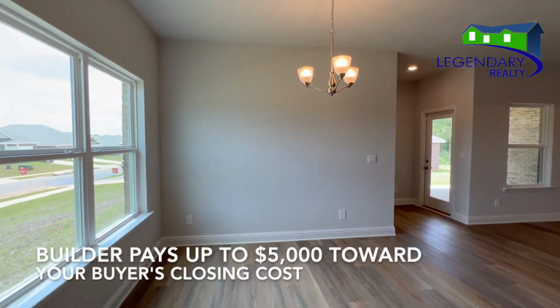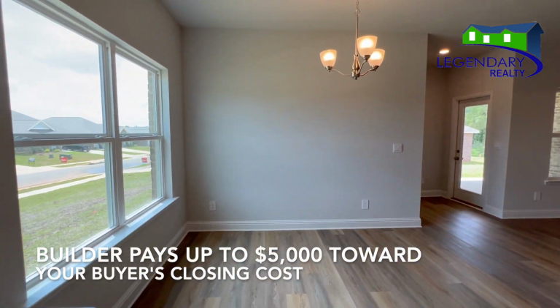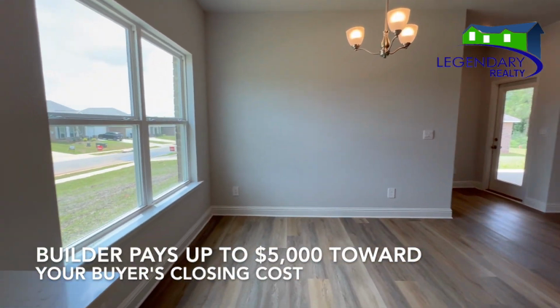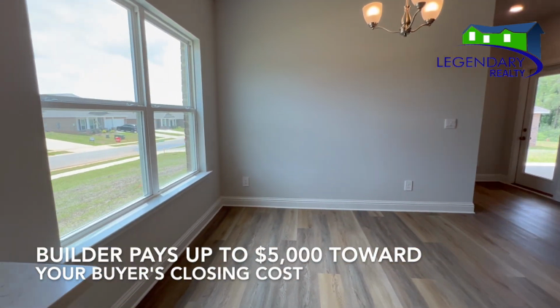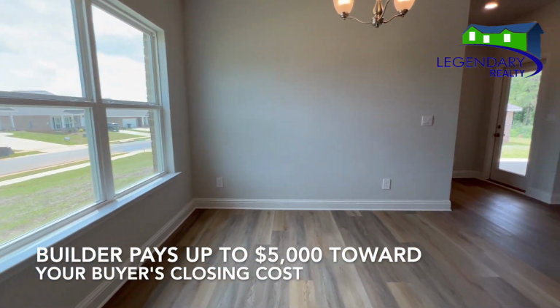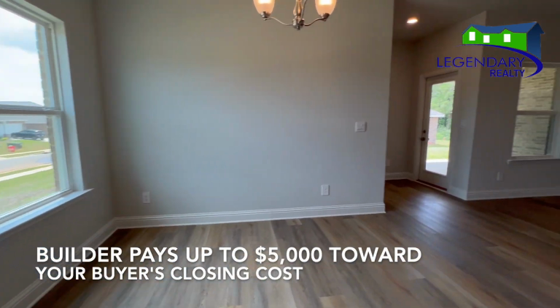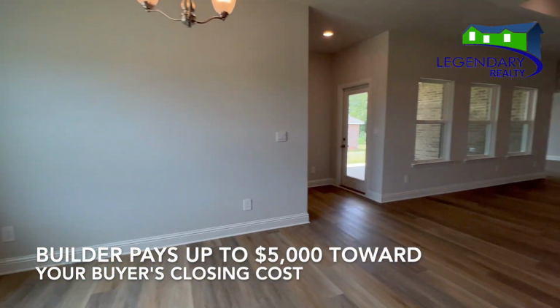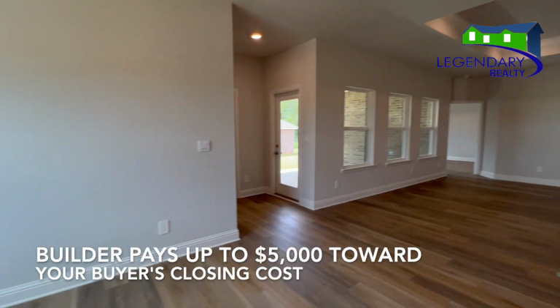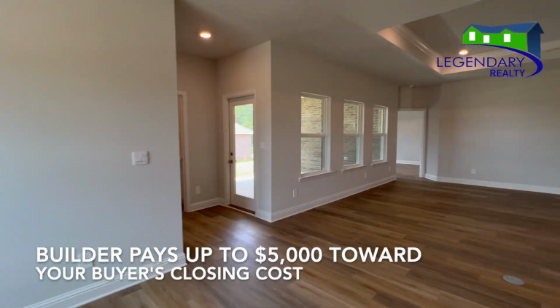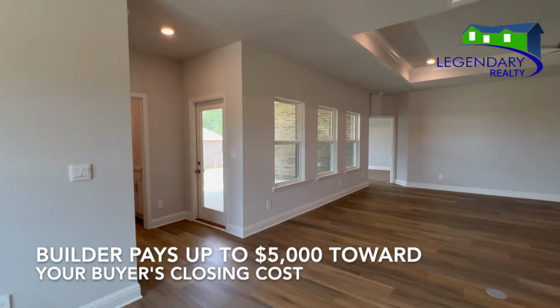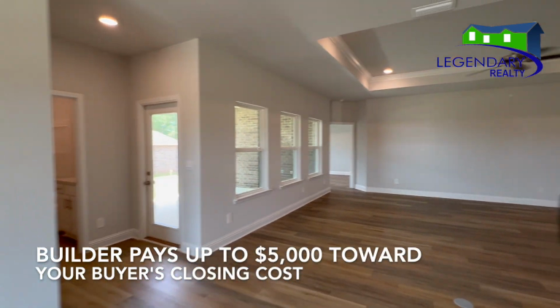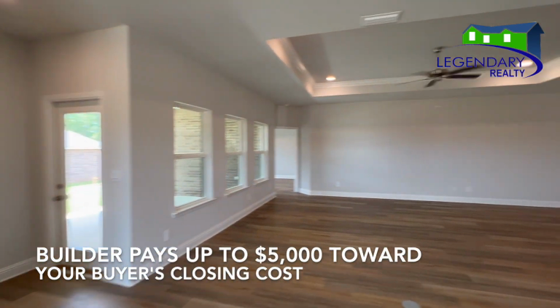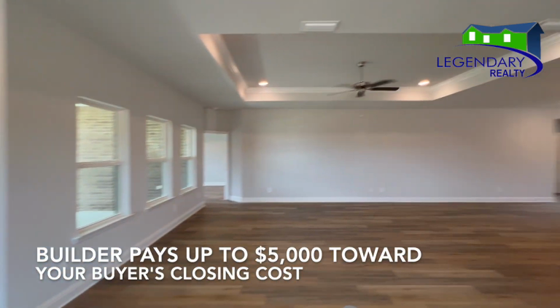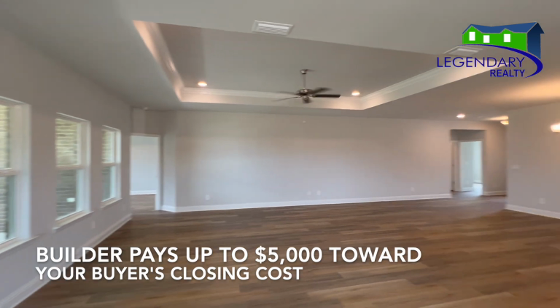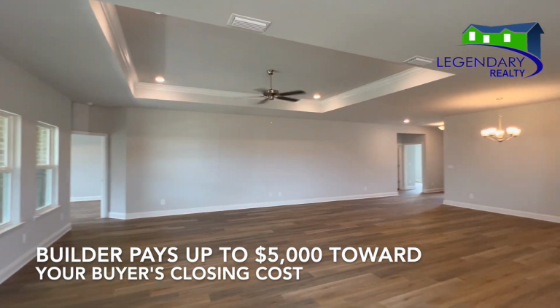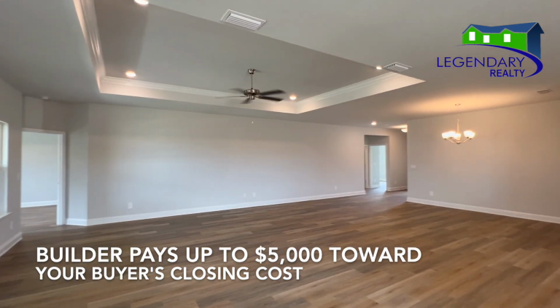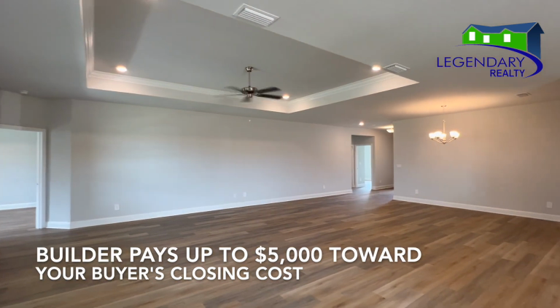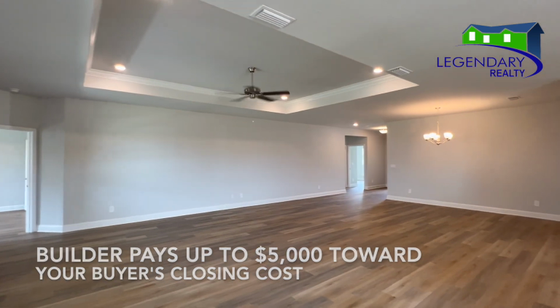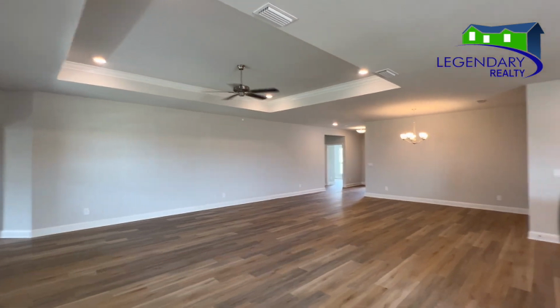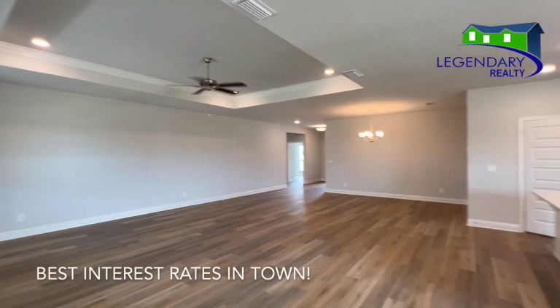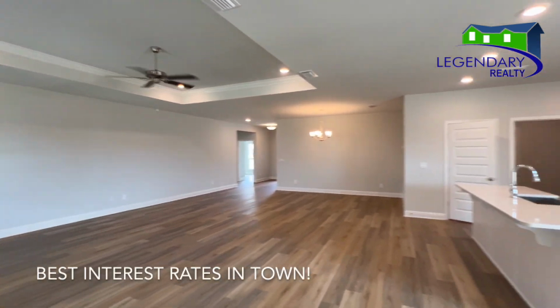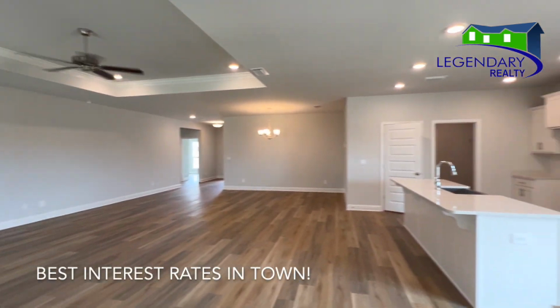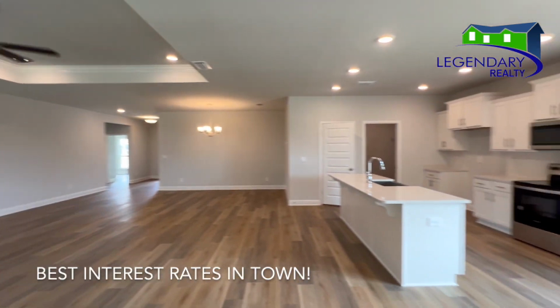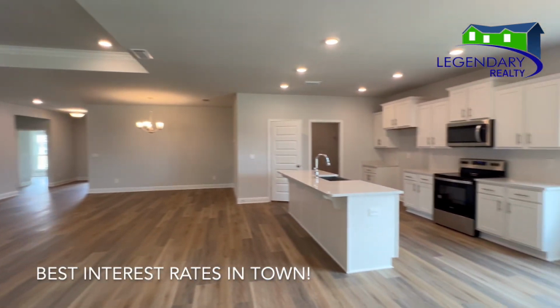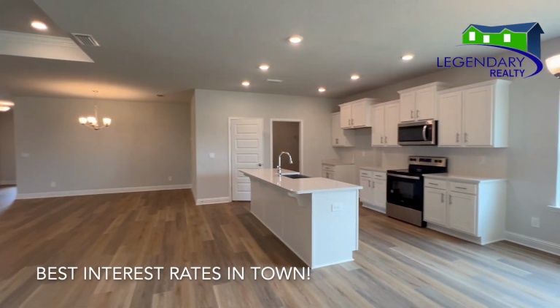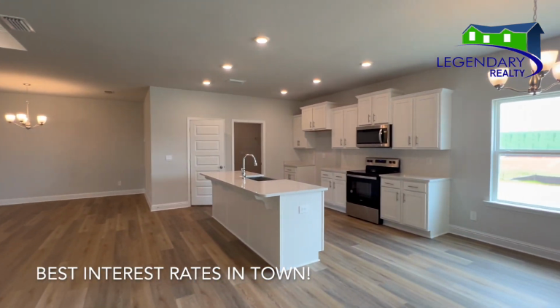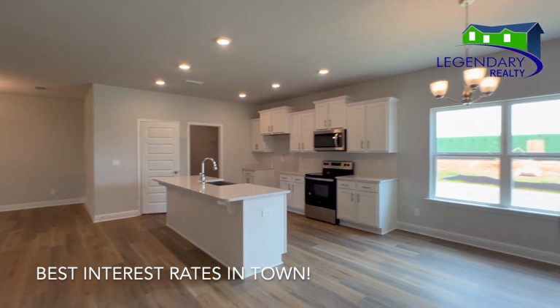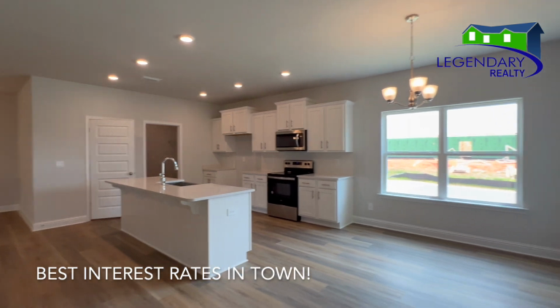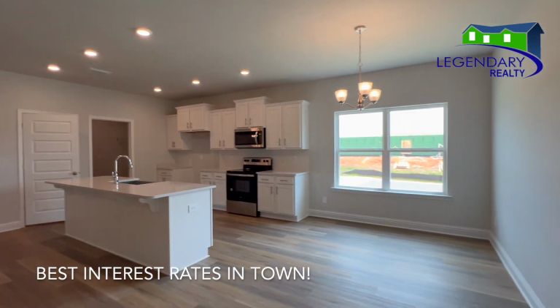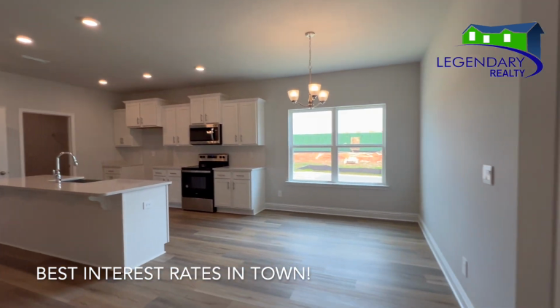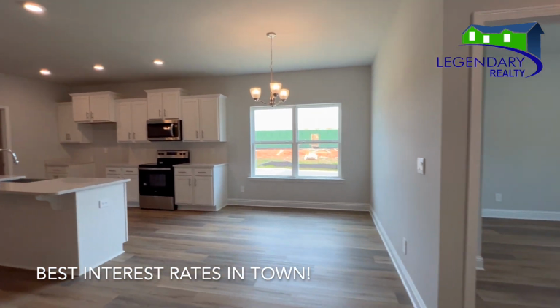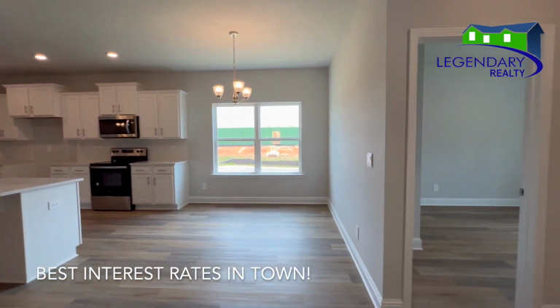Now, don't forget, D.R. Horton pays up to $5,000 towards your buyer's closing costs, and they are offering interest rates as low as 4.99%.